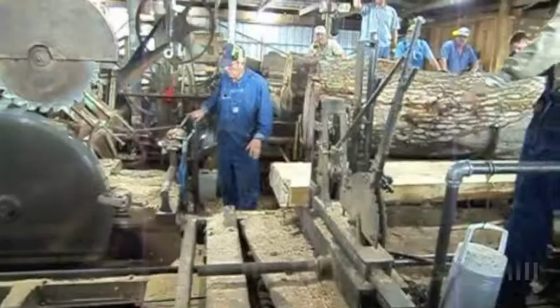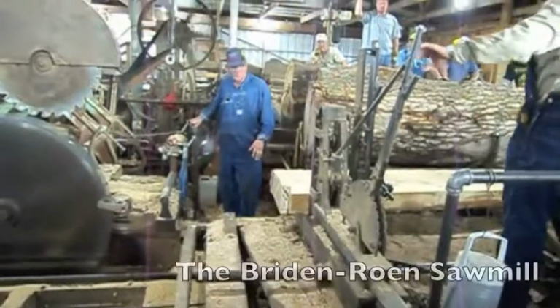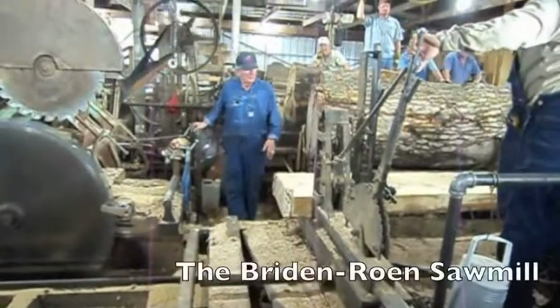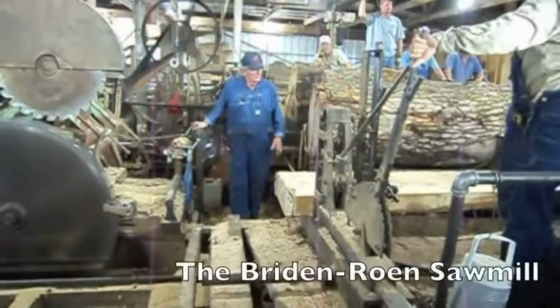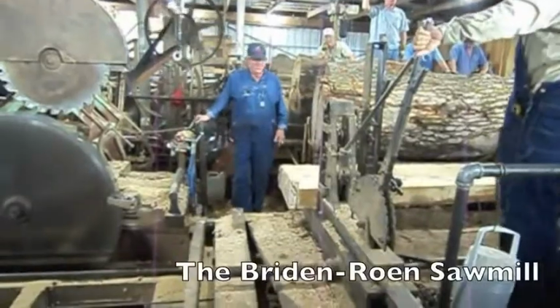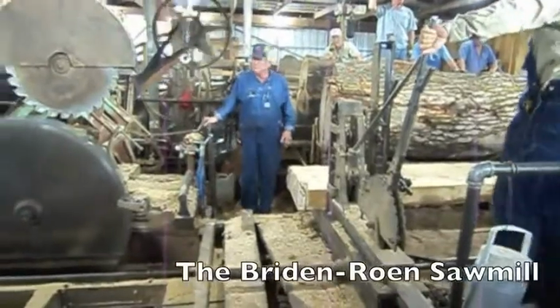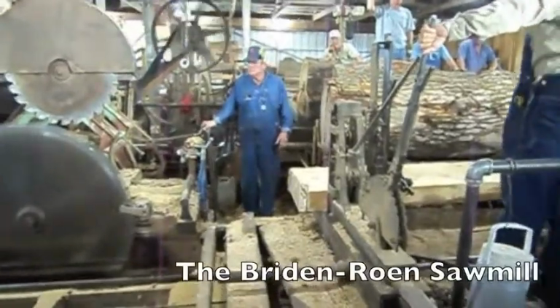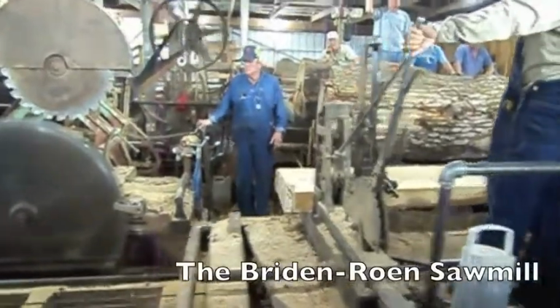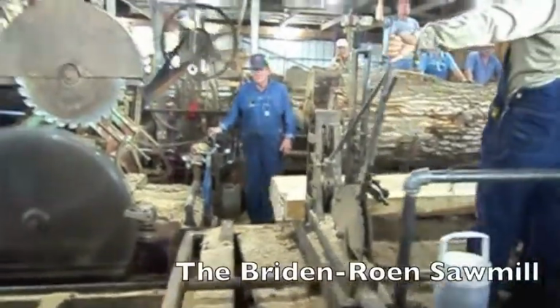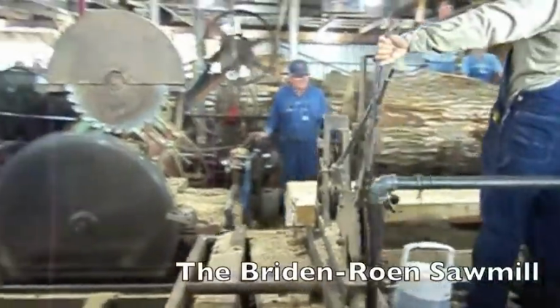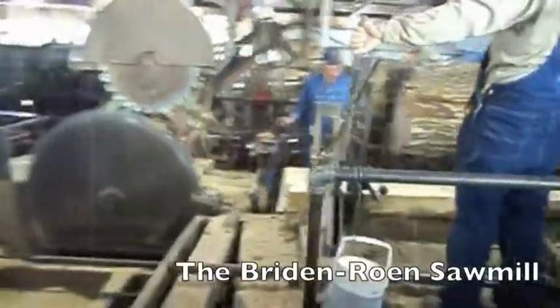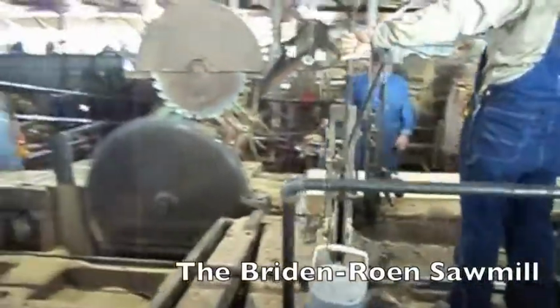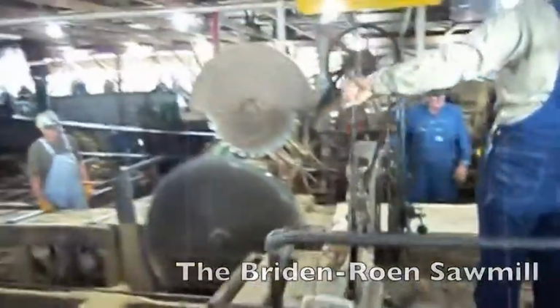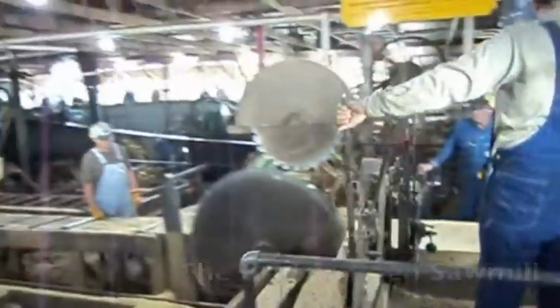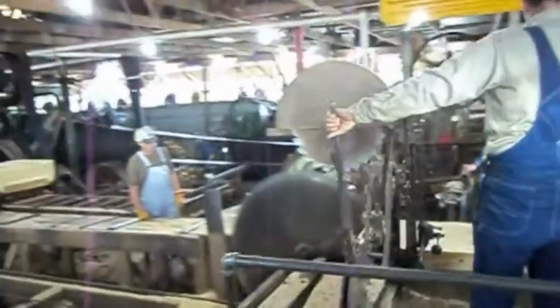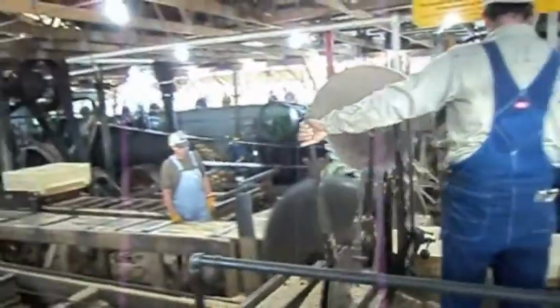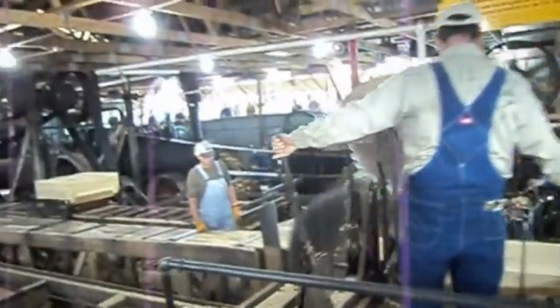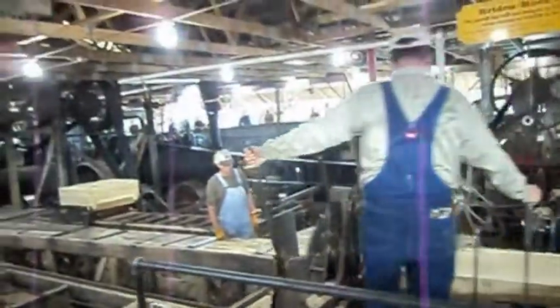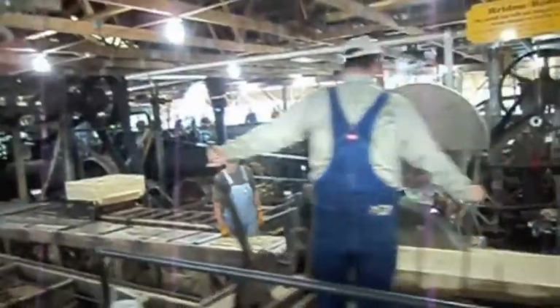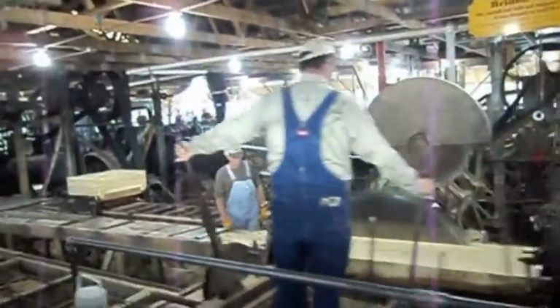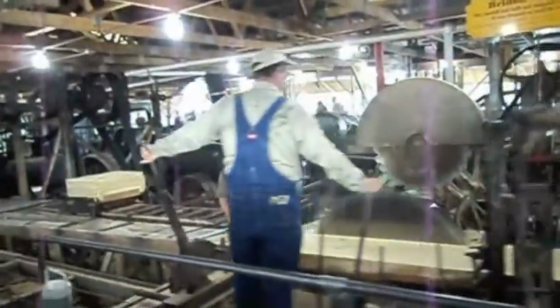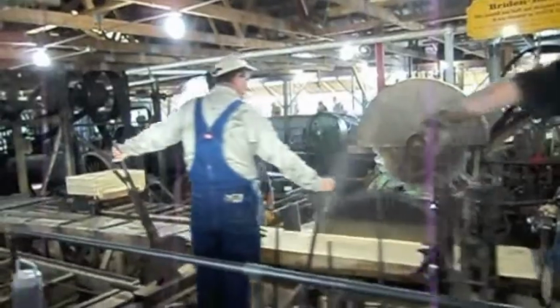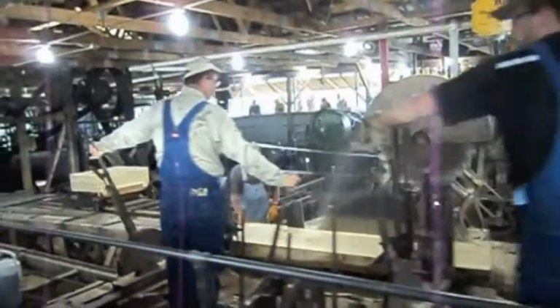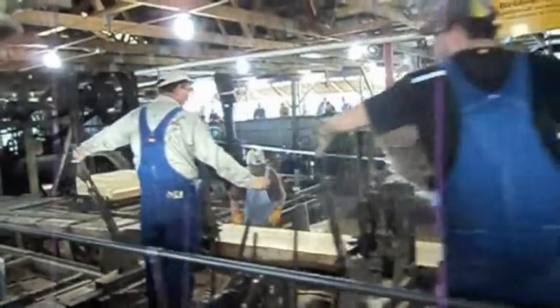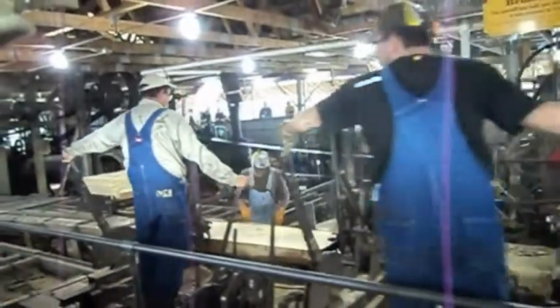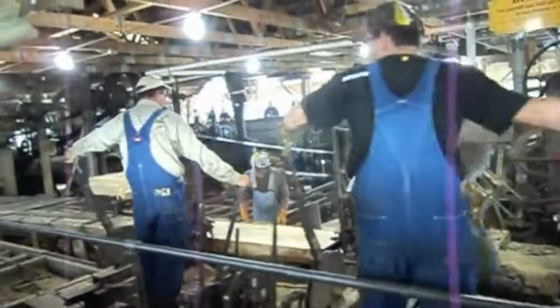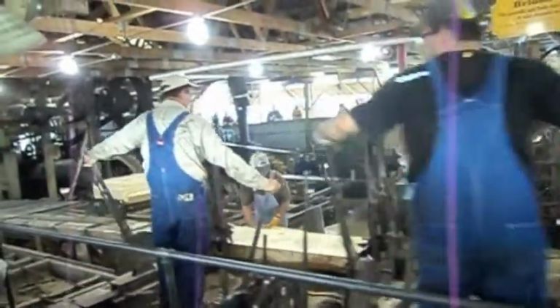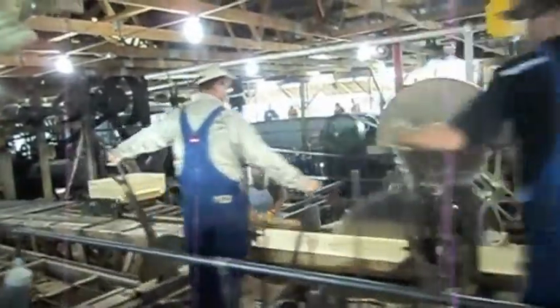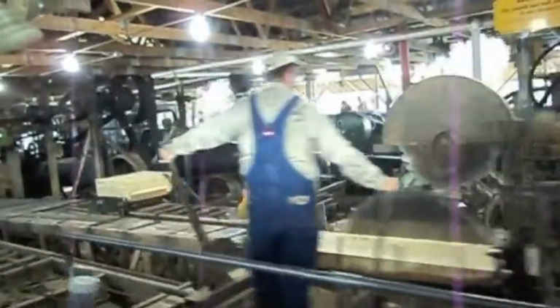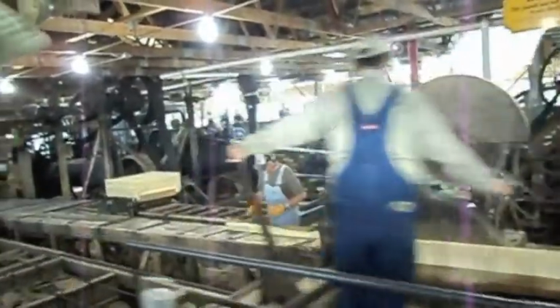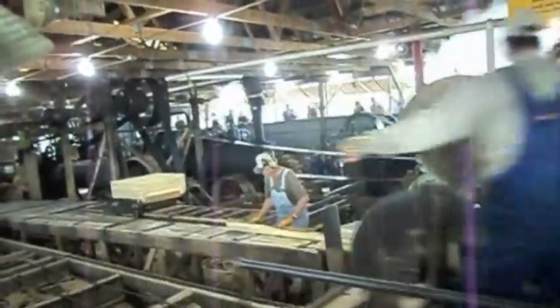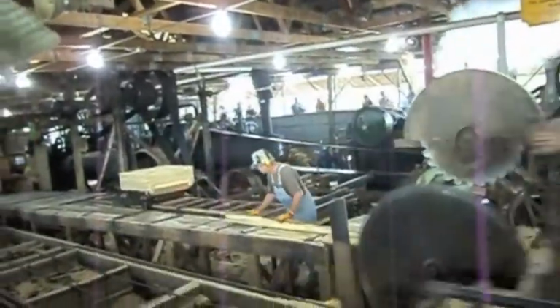My personal favorite exhibit is the sawmill, seen here, where from start to finish you can watch them deconstruct giant sections of tree trunk.